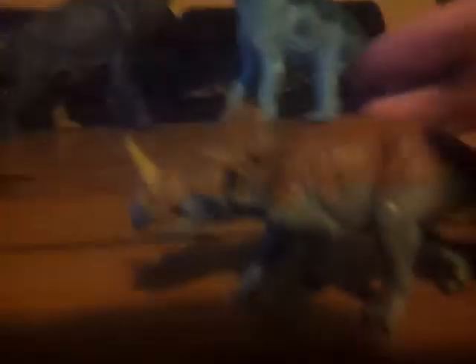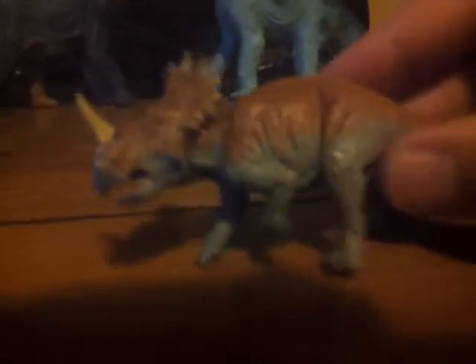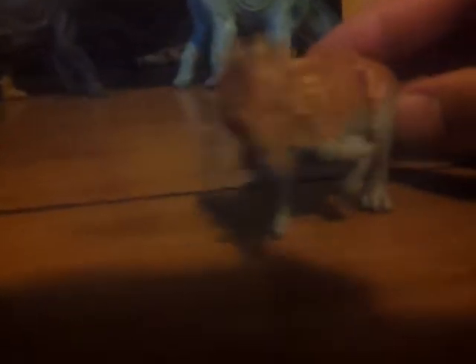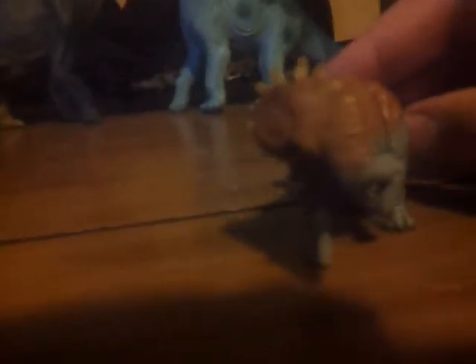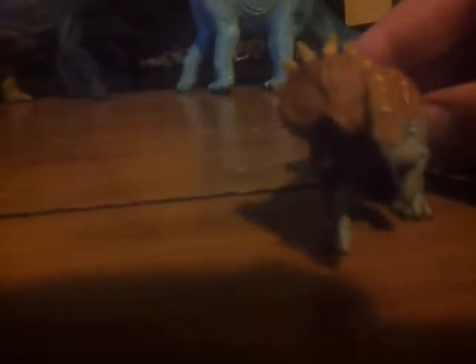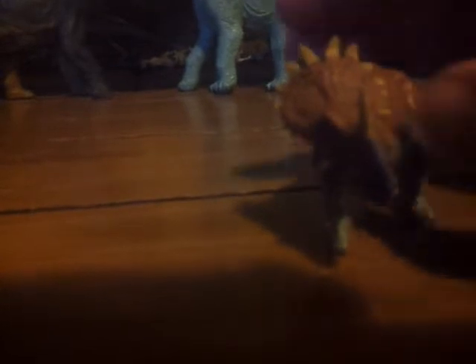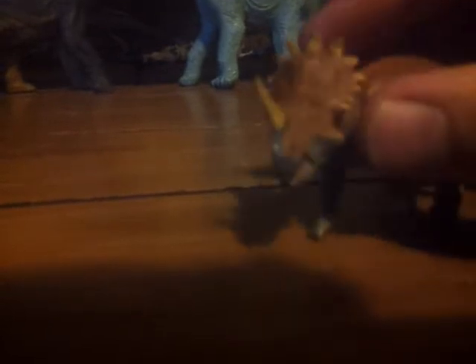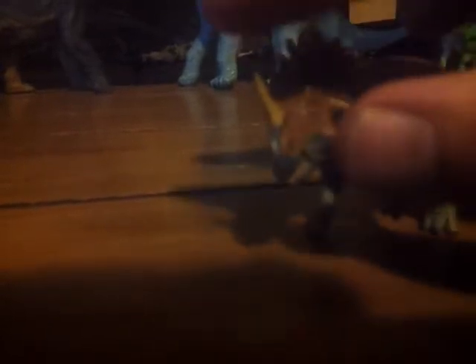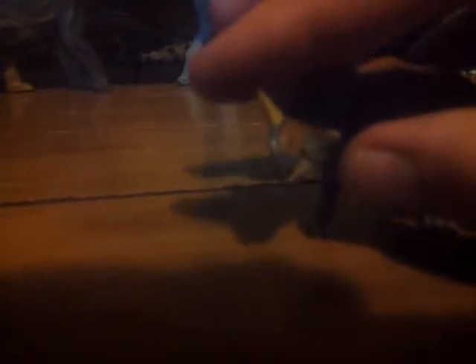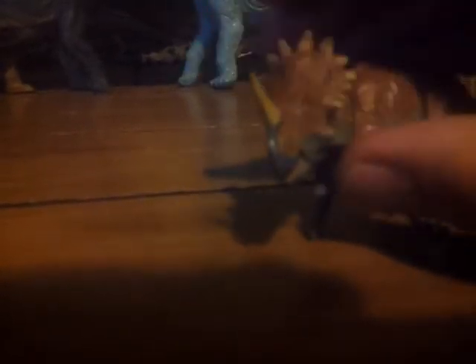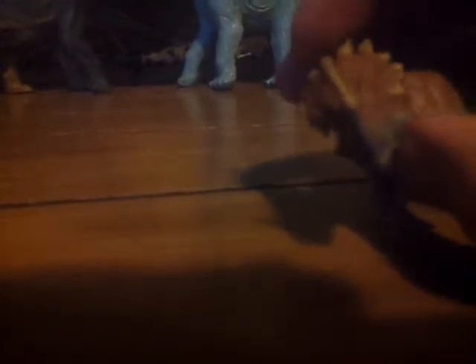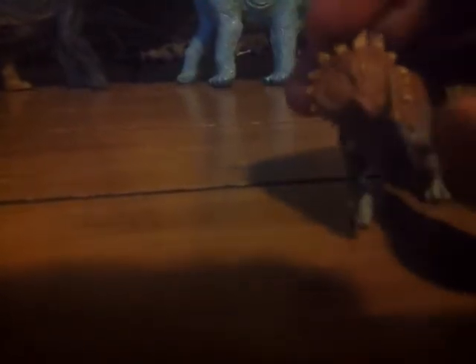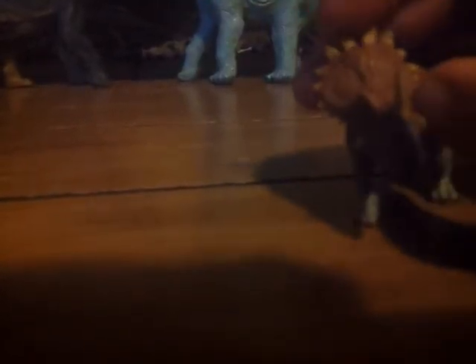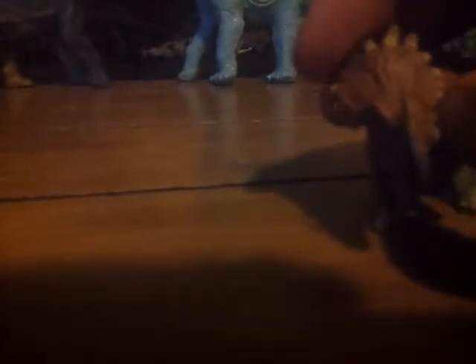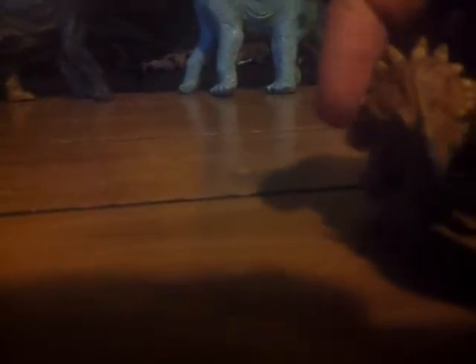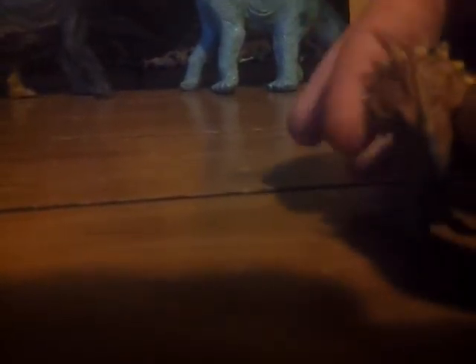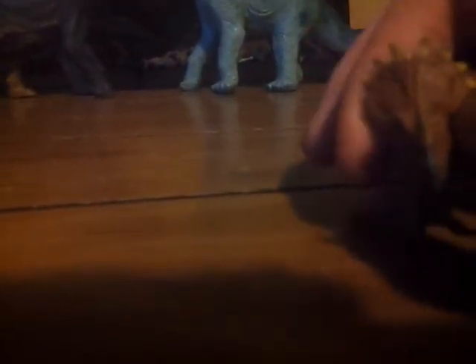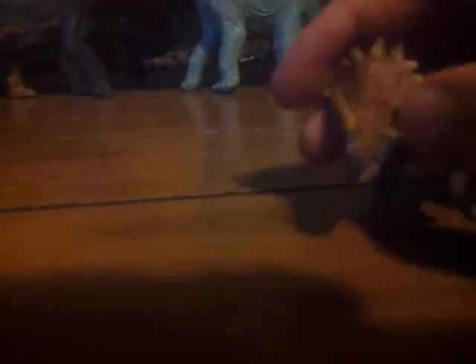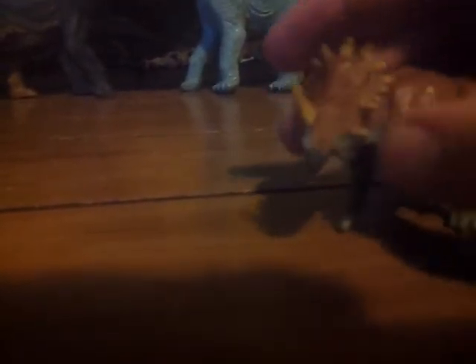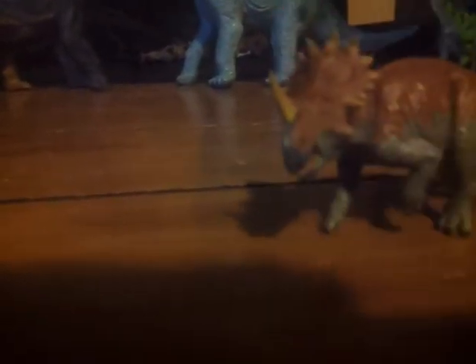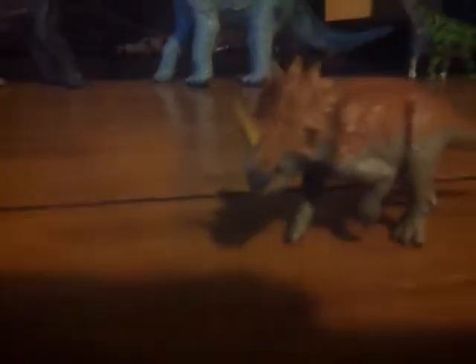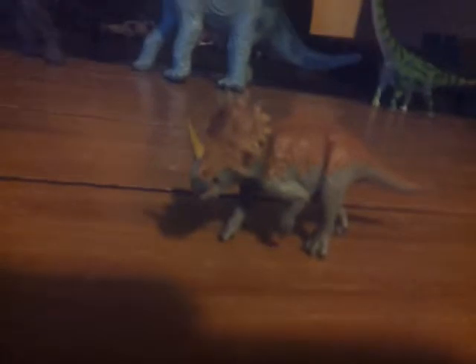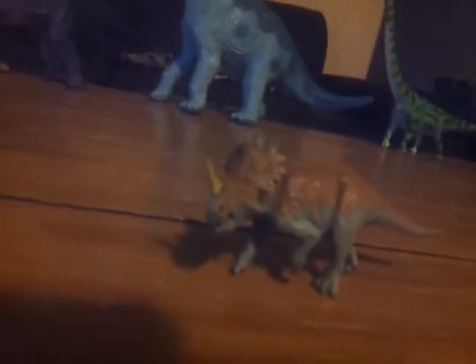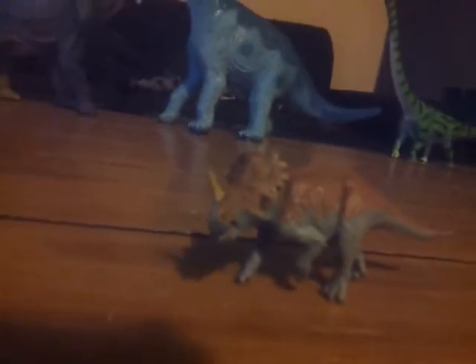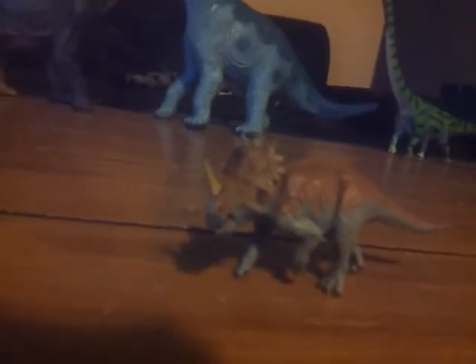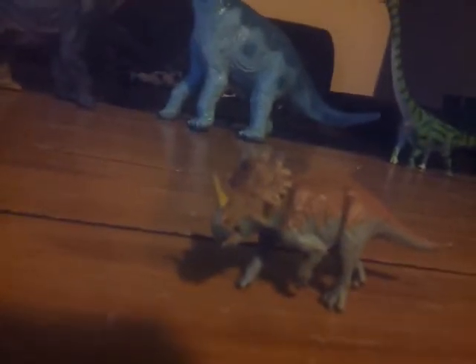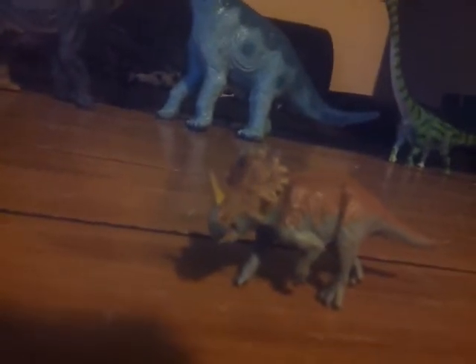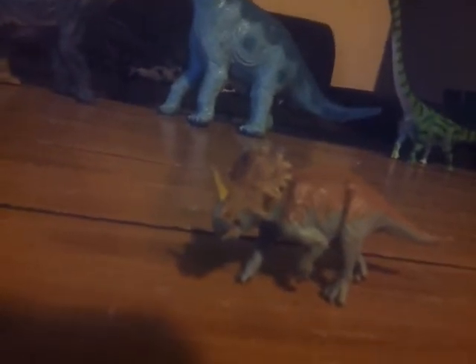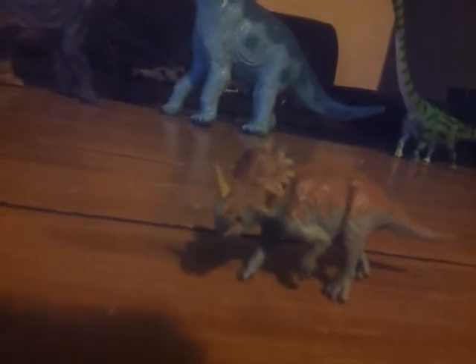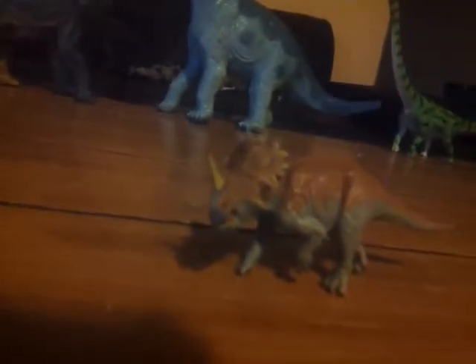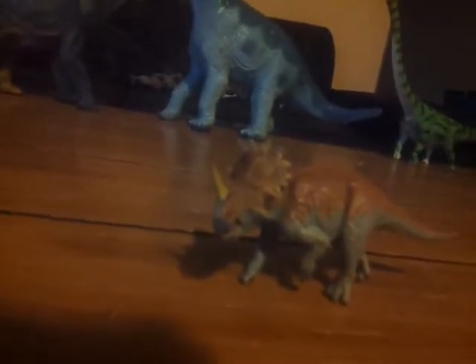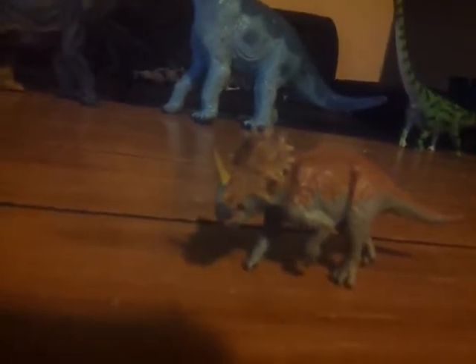It looks similar to a Triceratops but has a giant horn here. The frill is a bit different — it kind of almost represents a trike, but it's also relatively smaller as well.